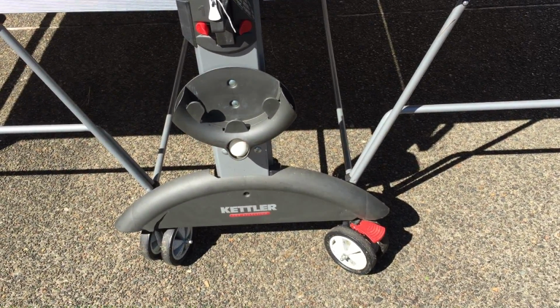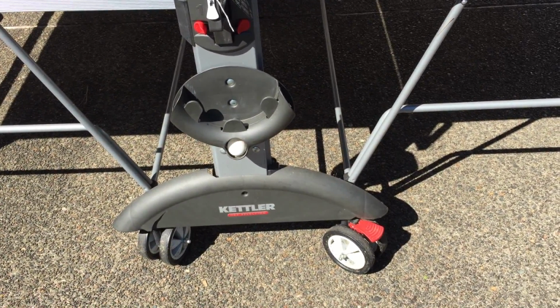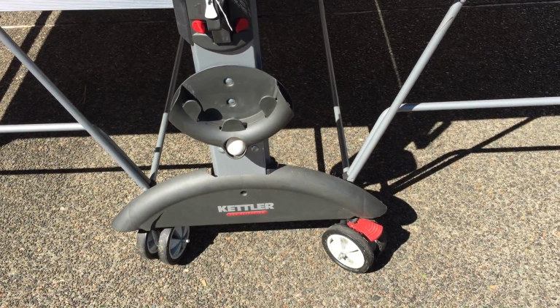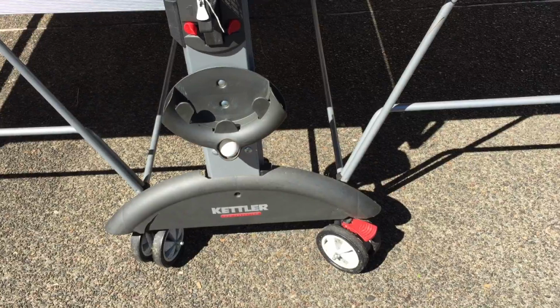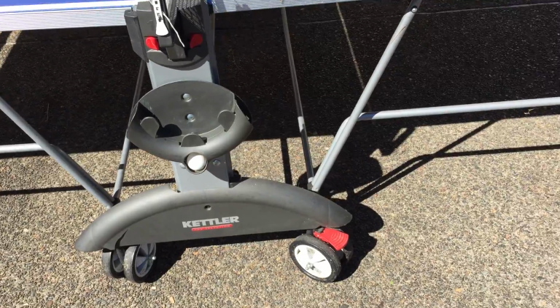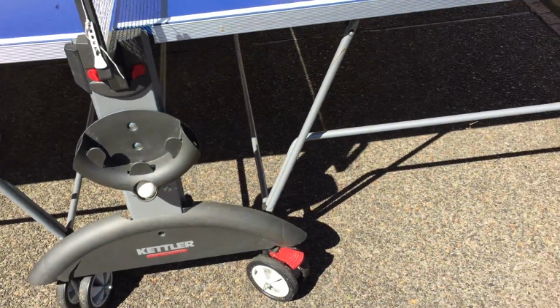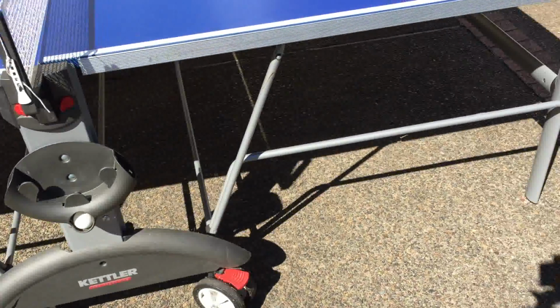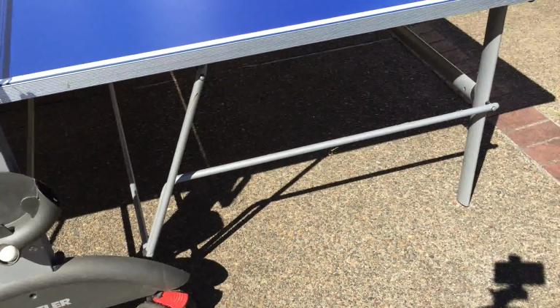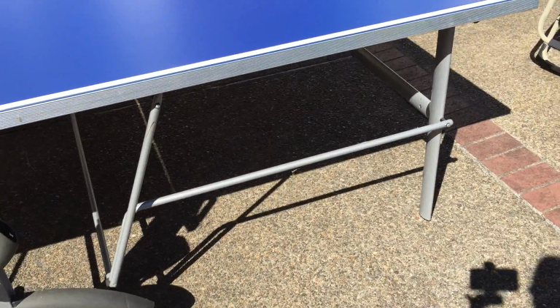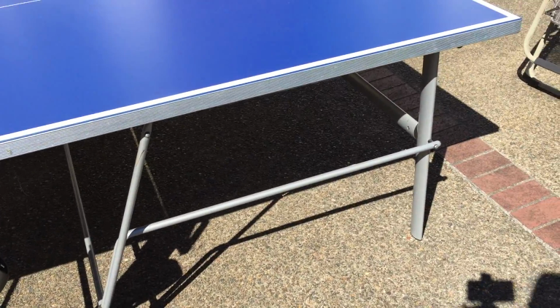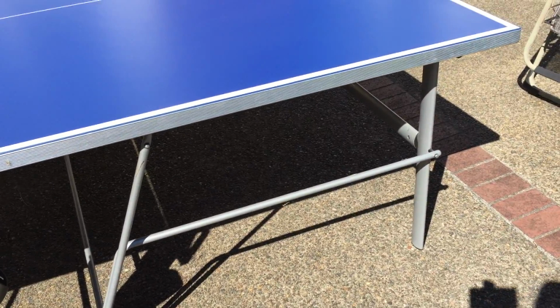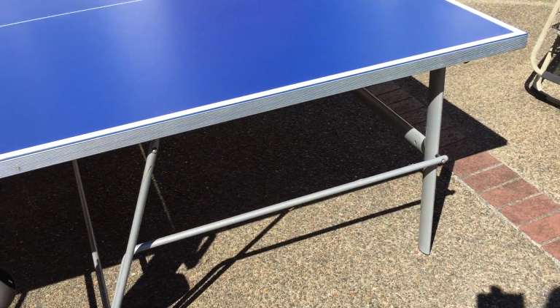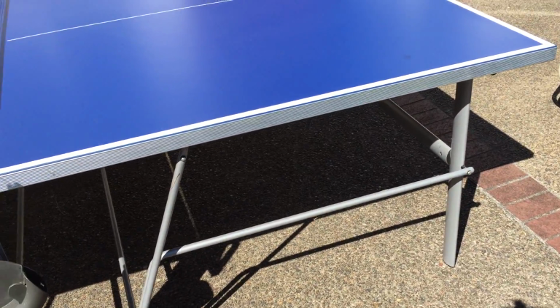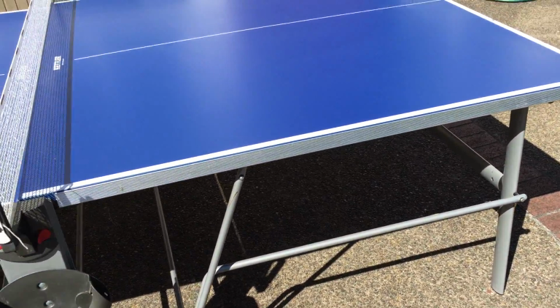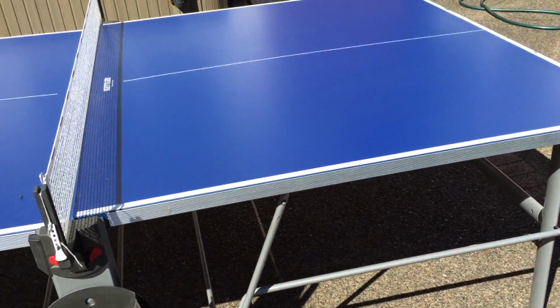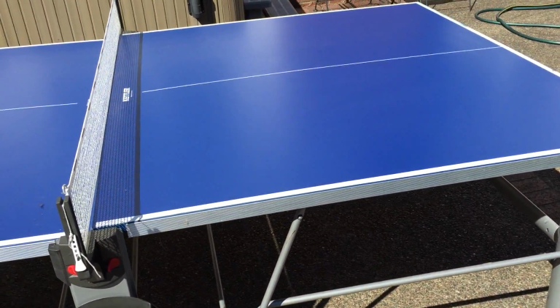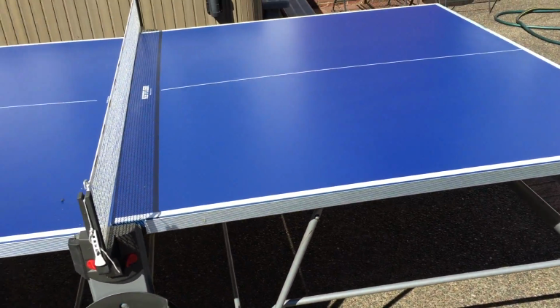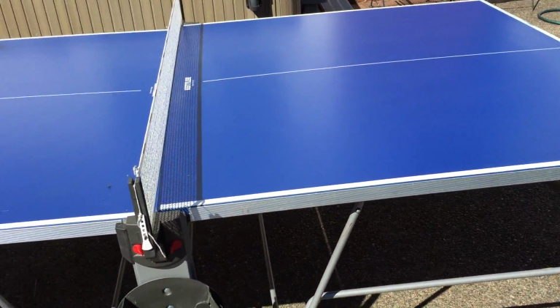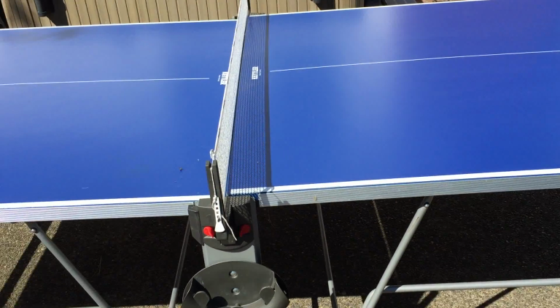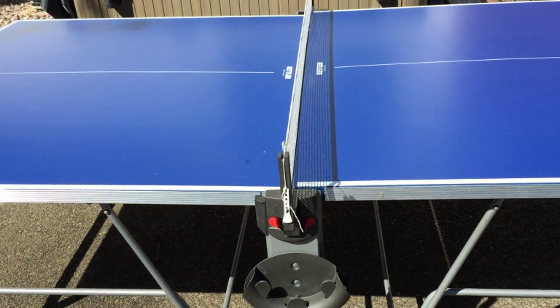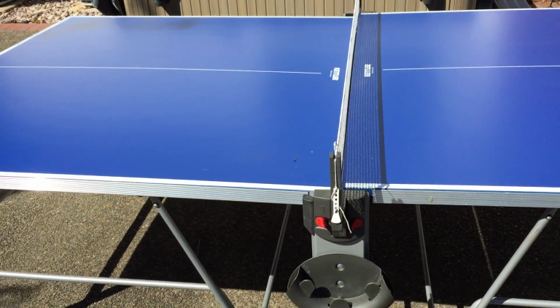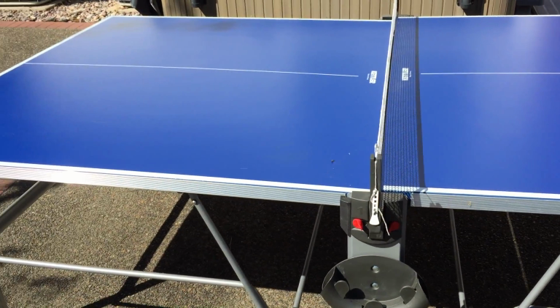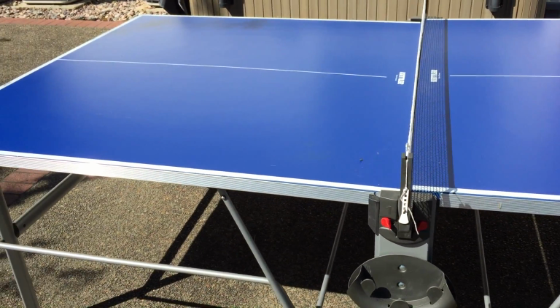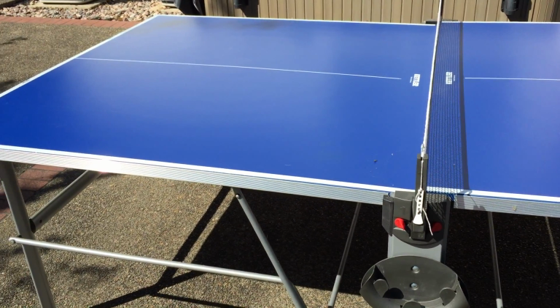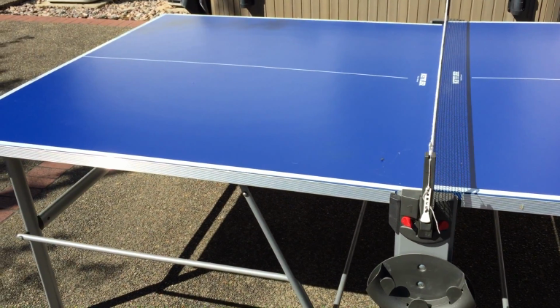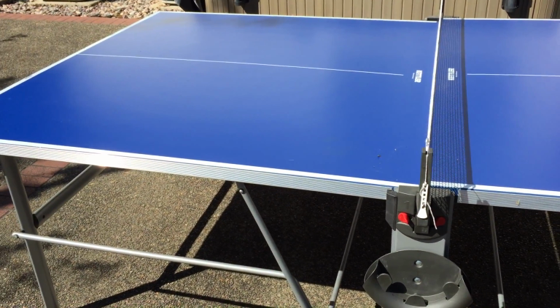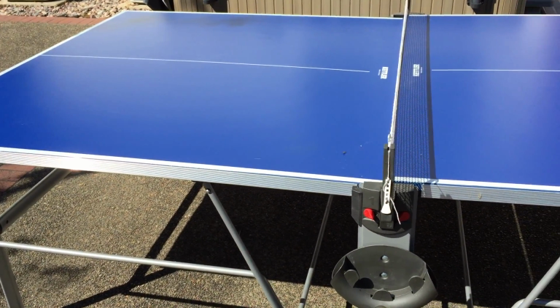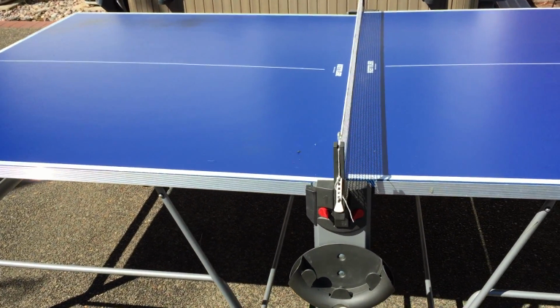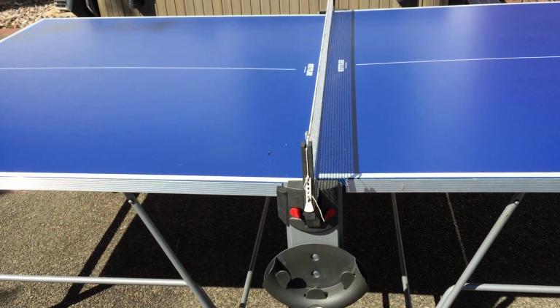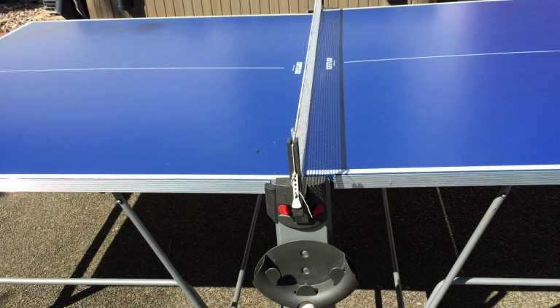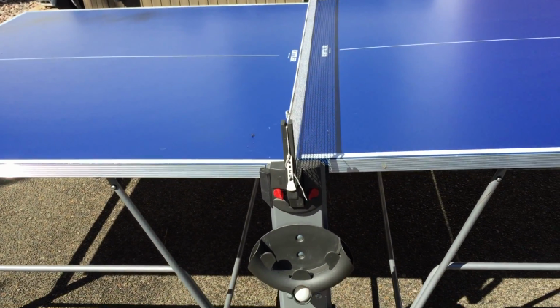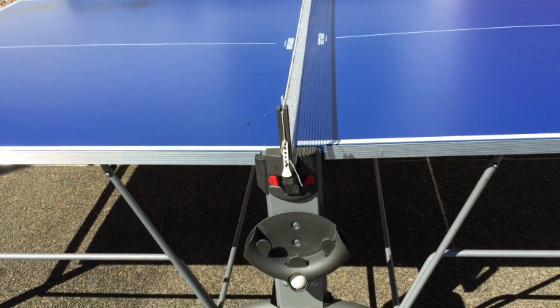Everything is held up by the frame — excellent shape, no problems at all. Beautiful table. Definitely well worth the $850.